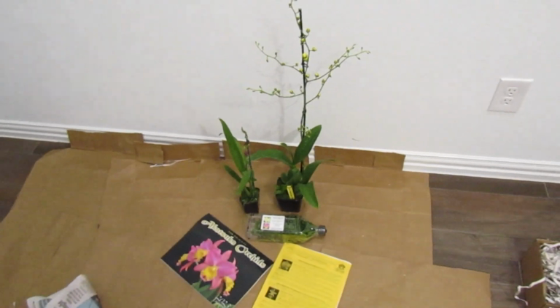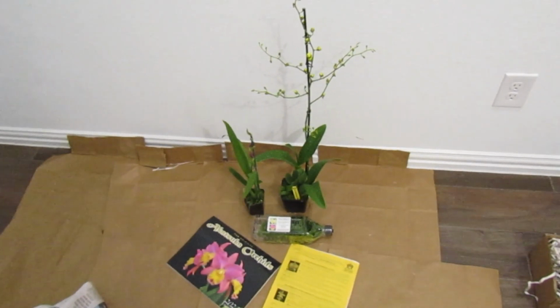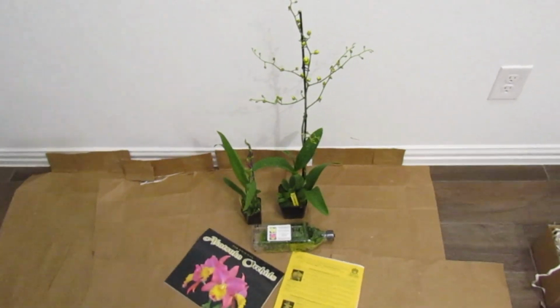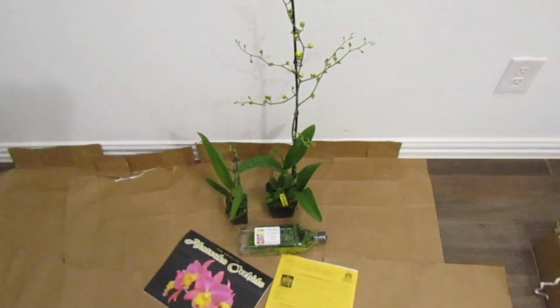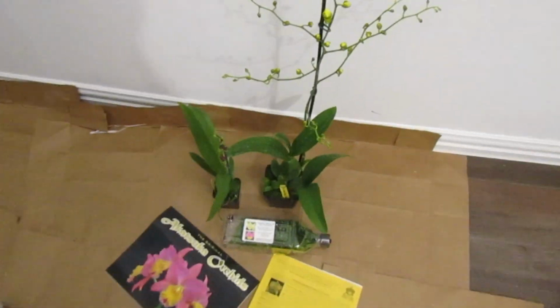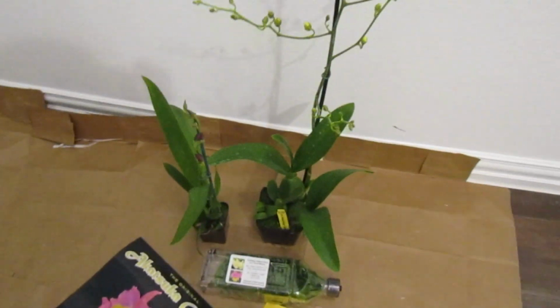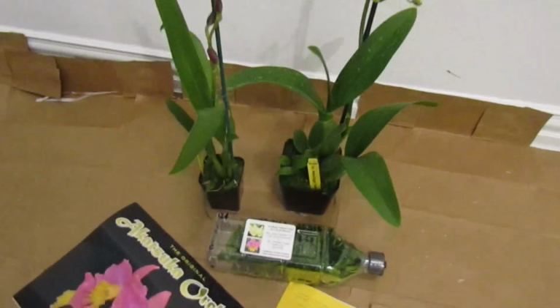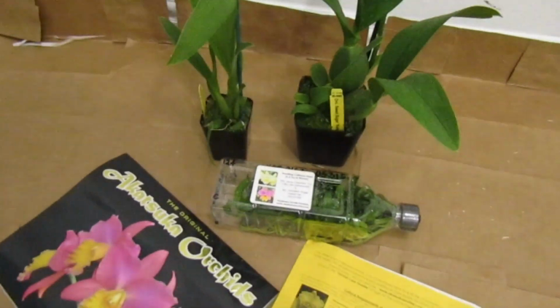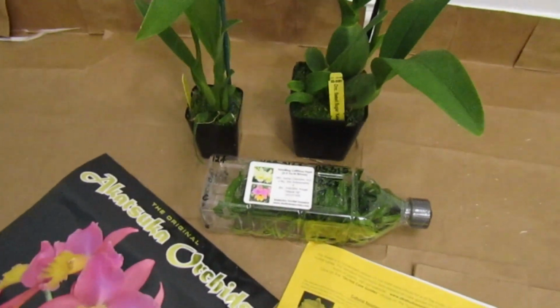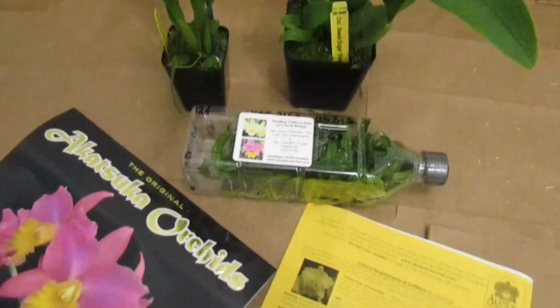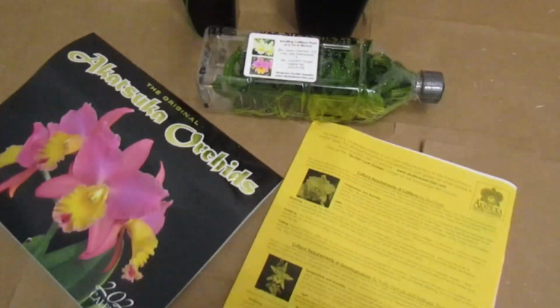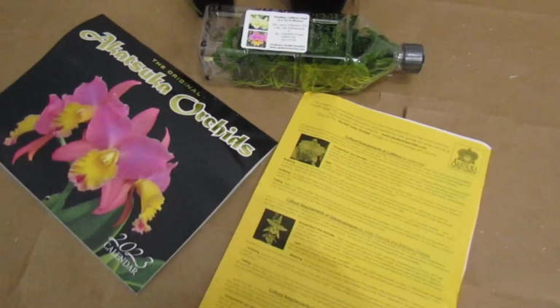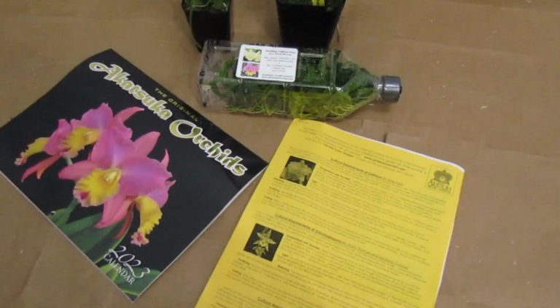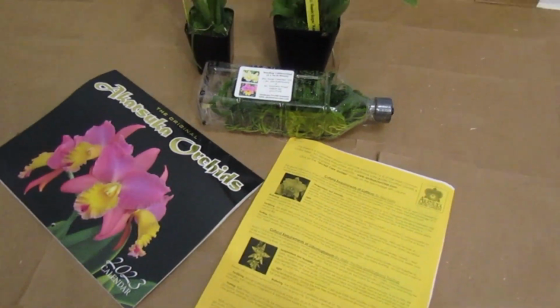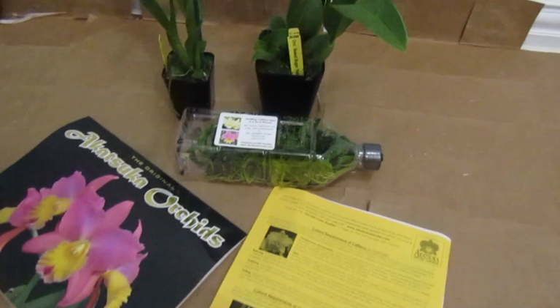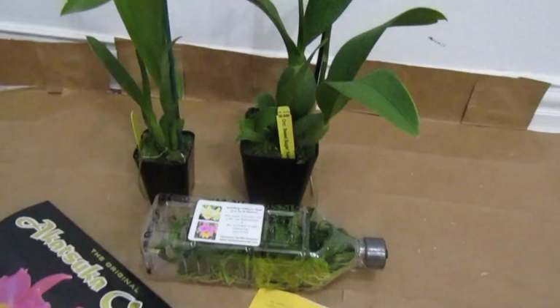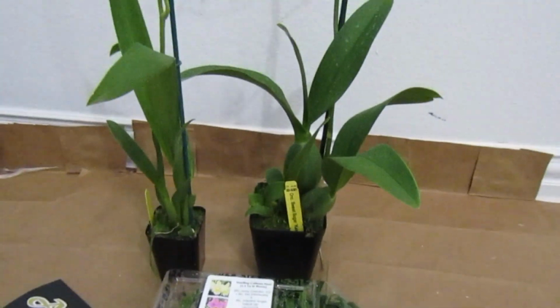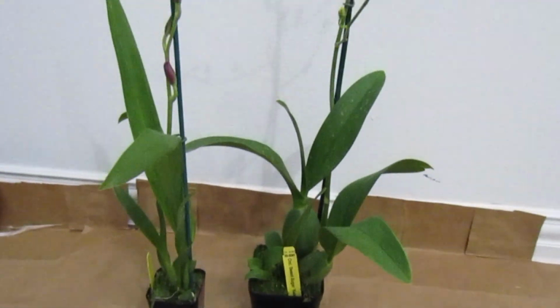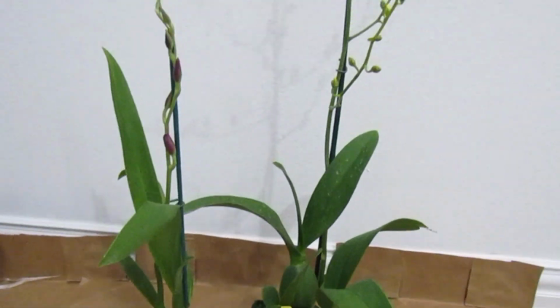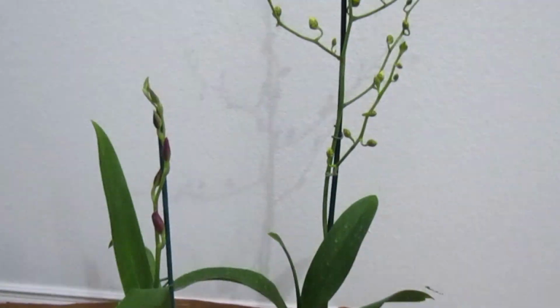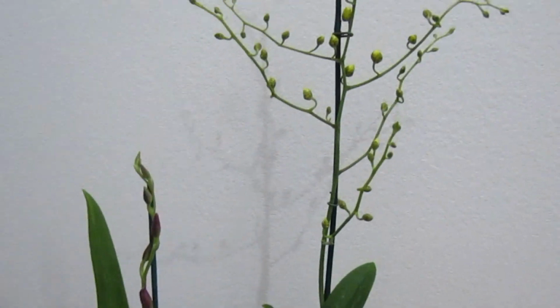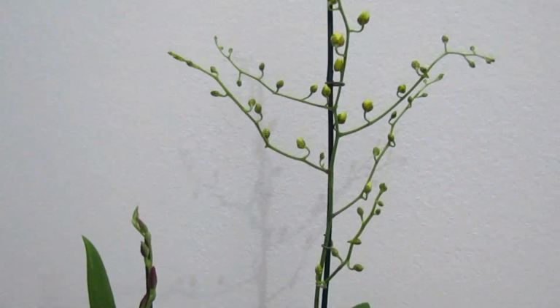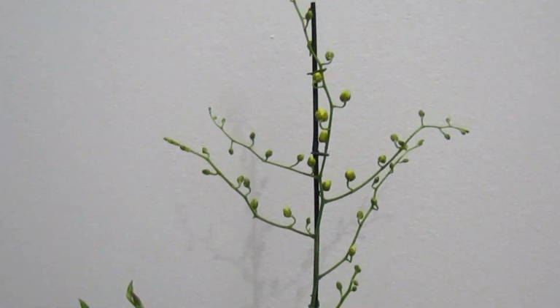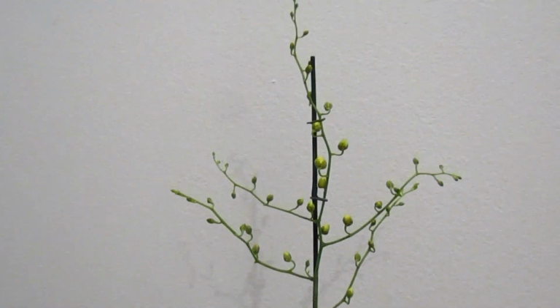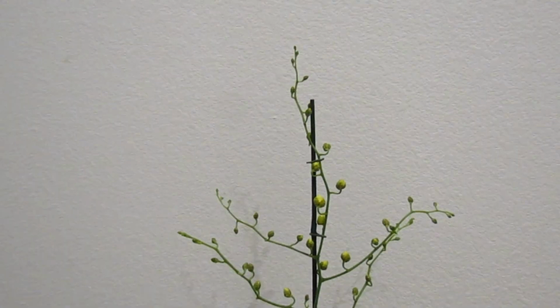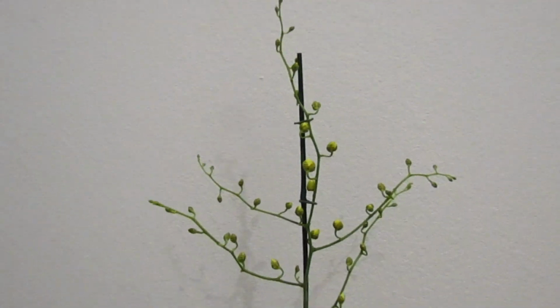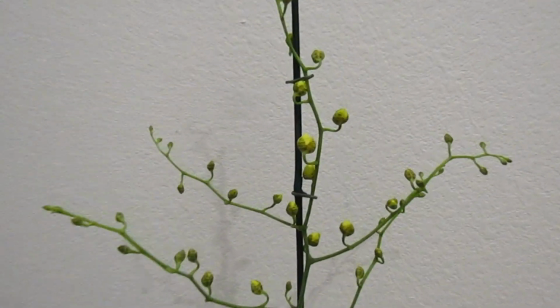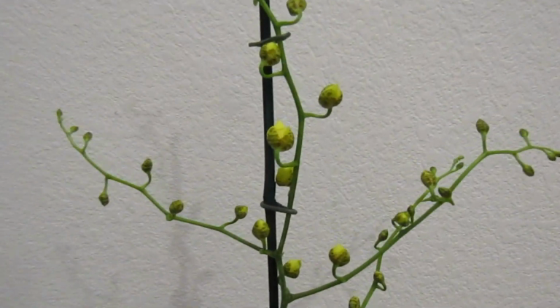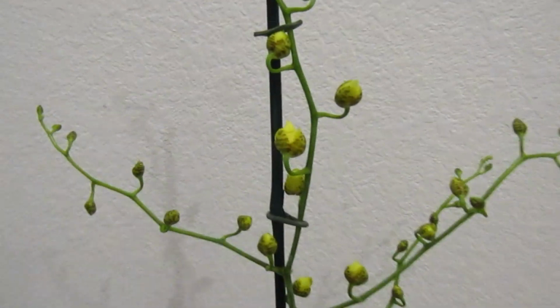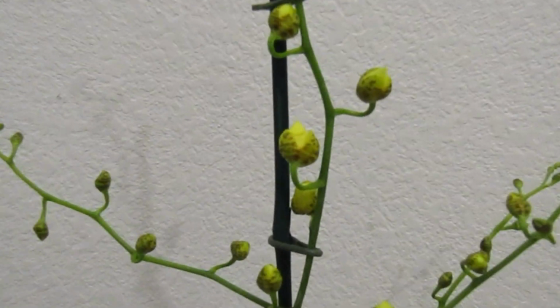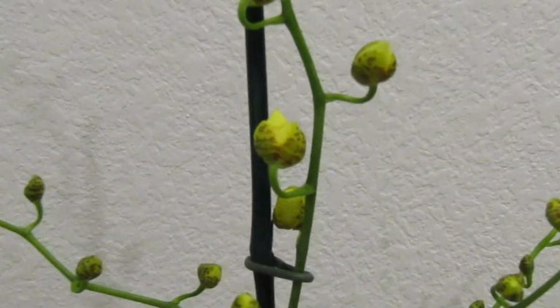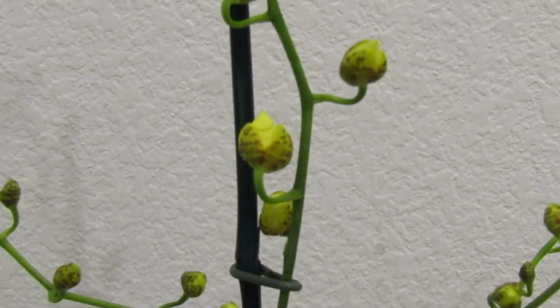Here is everything I ordered. The plants look perfect. Let's look at those buds one more time.